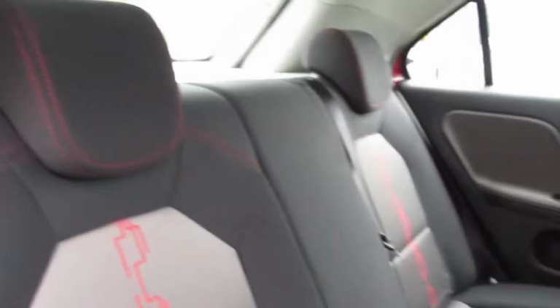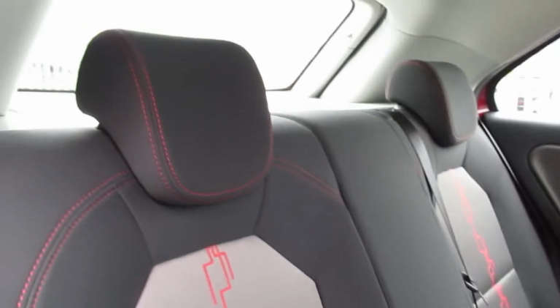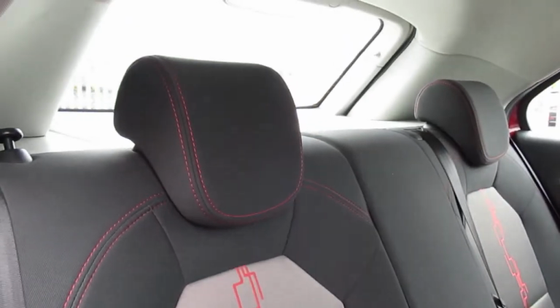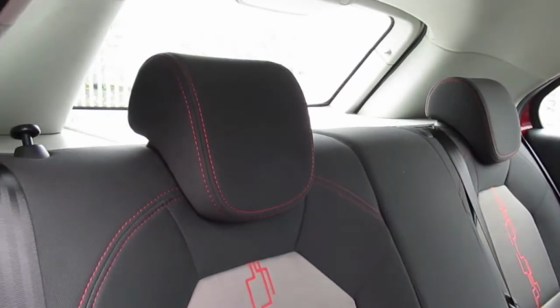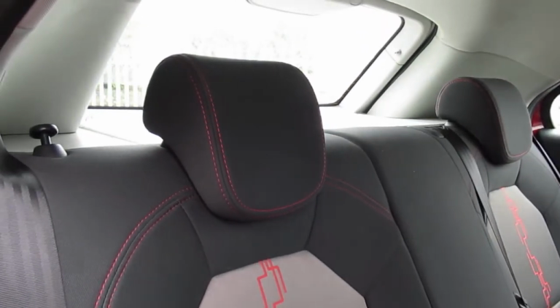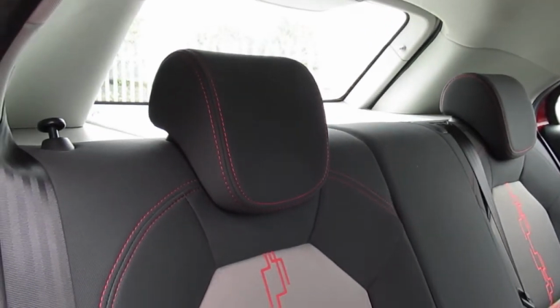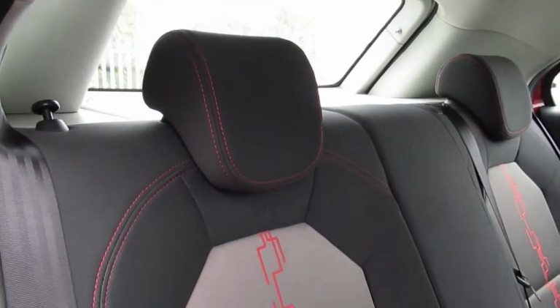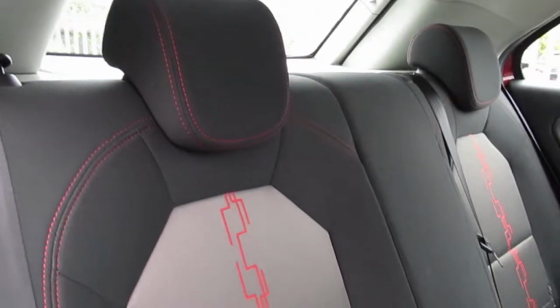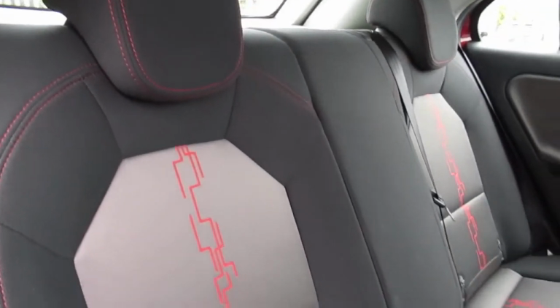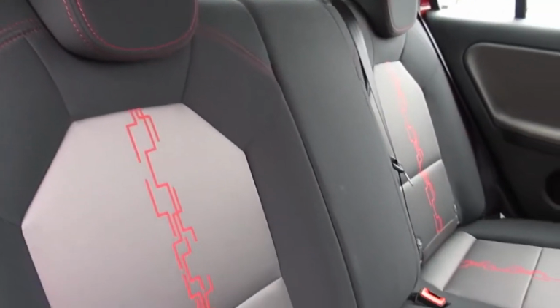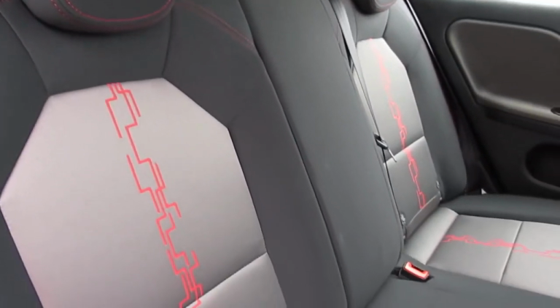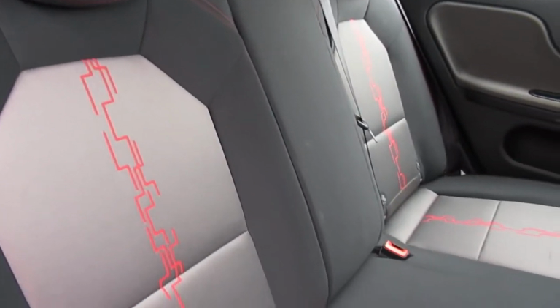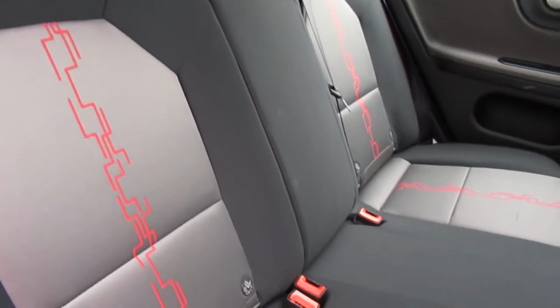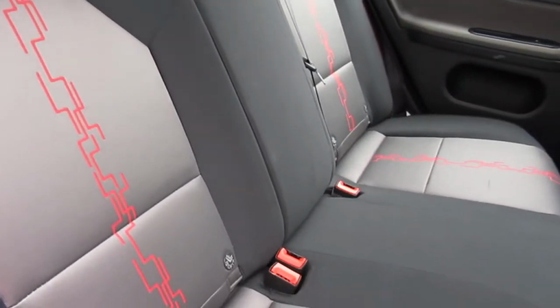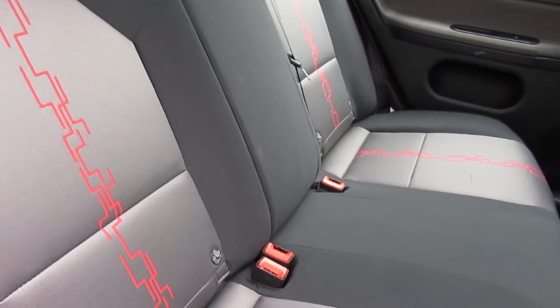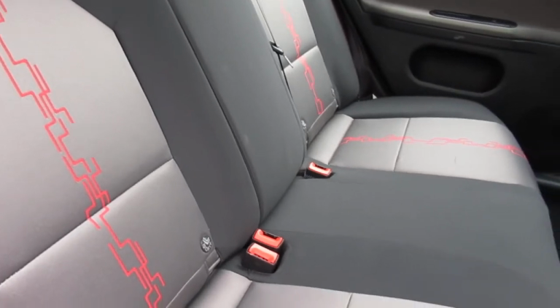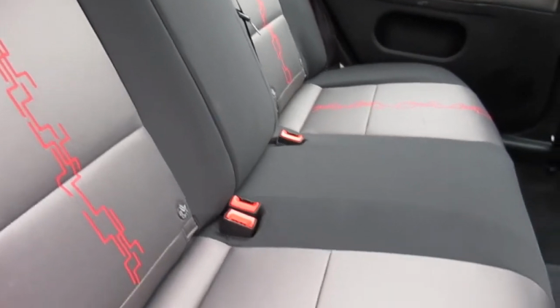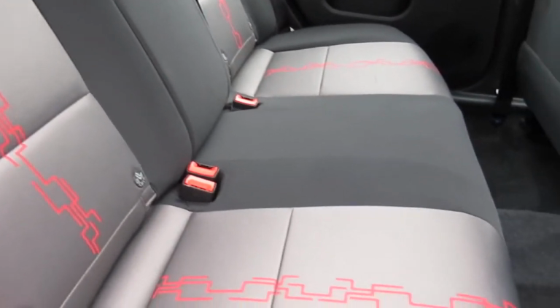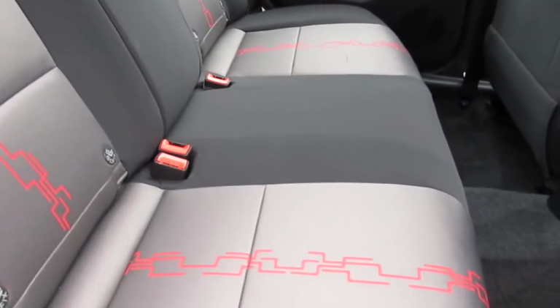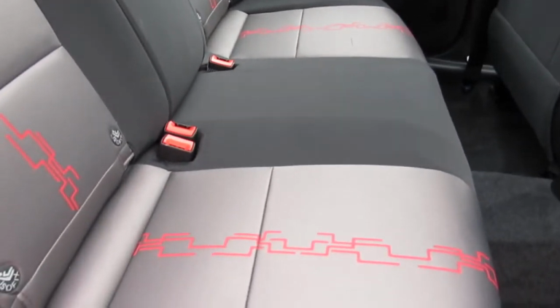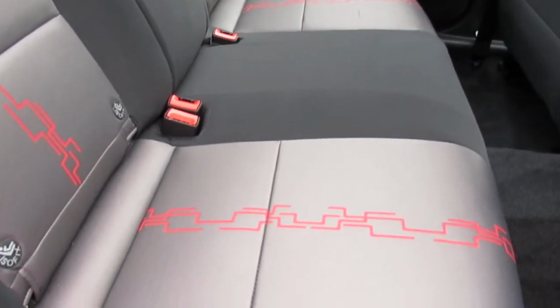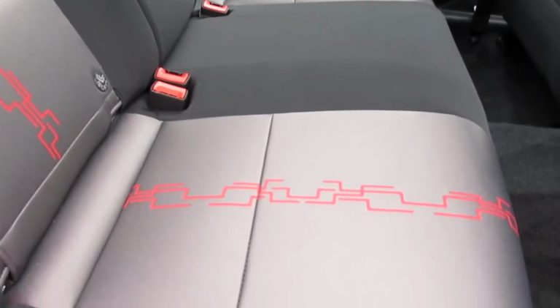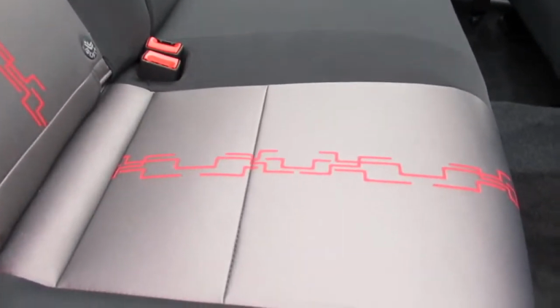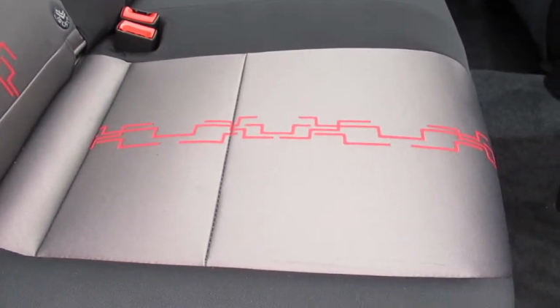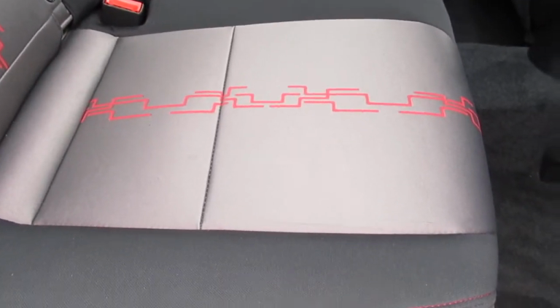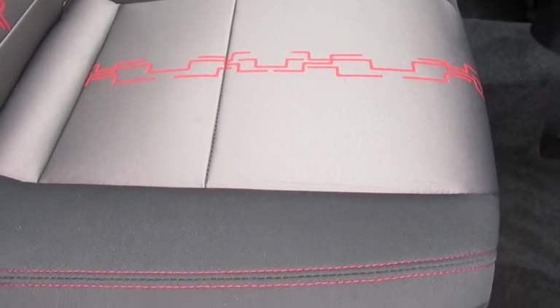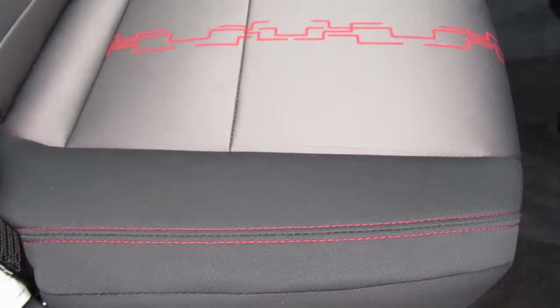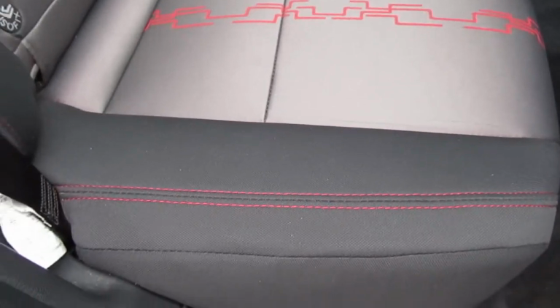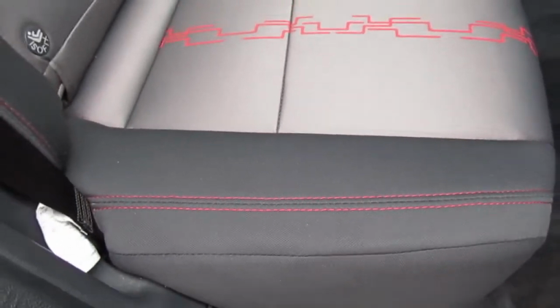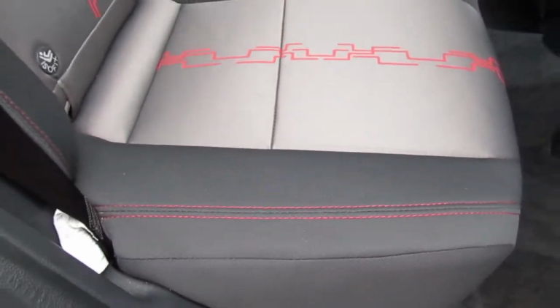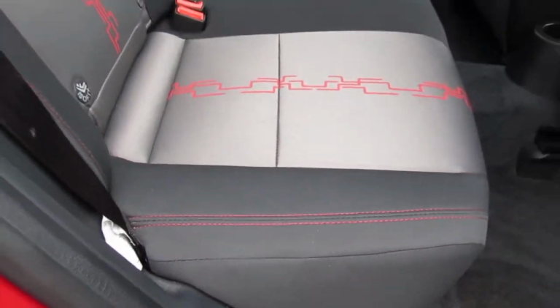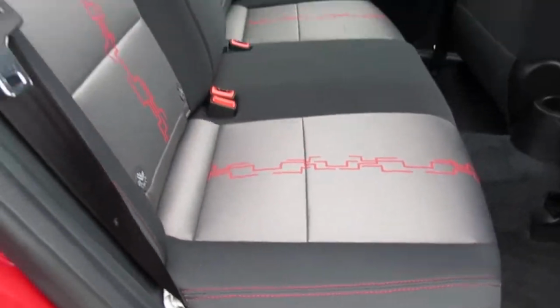In the rear there are three seats with two headrests and isofix on the outer two seats. It features a mixed fabric upholstery with silver fabric and matte grey-black side panels.